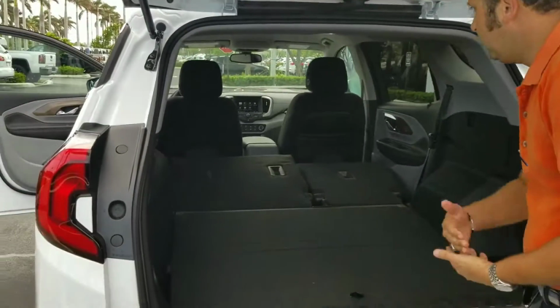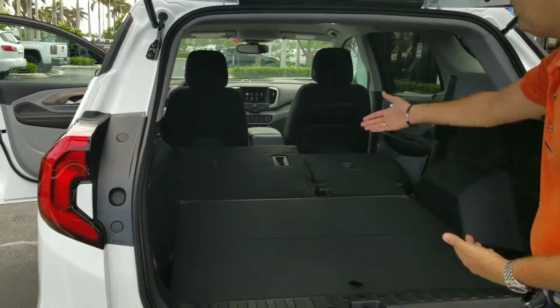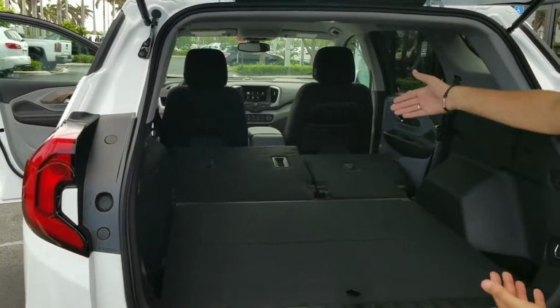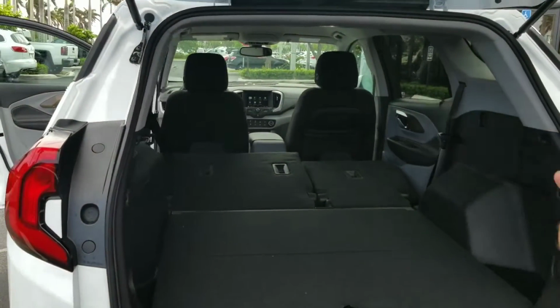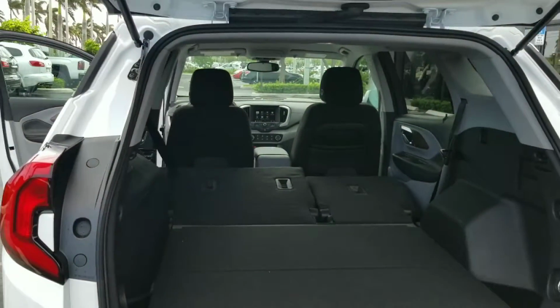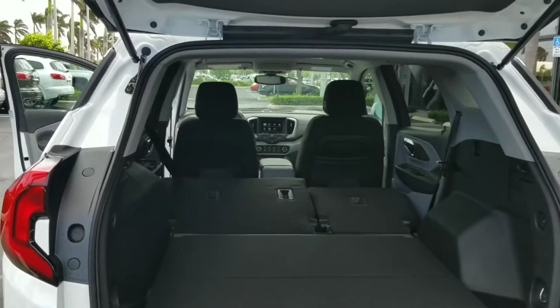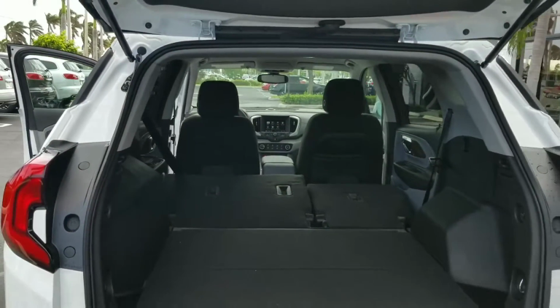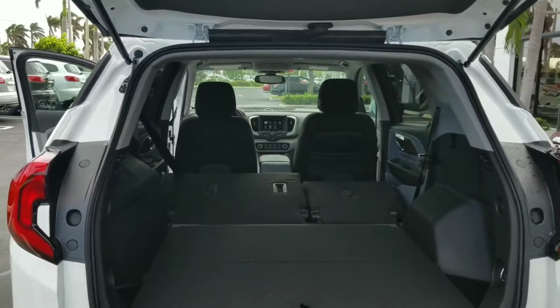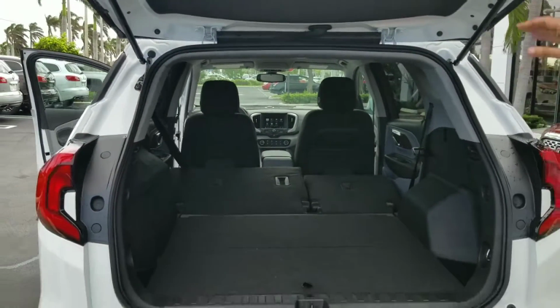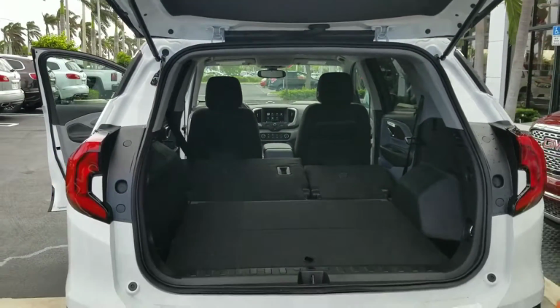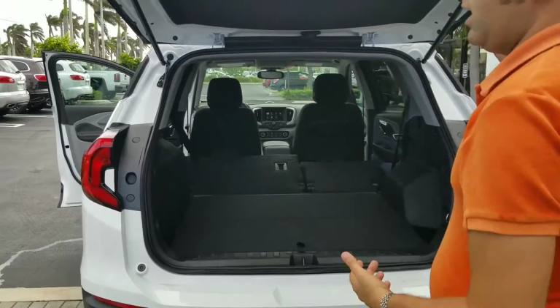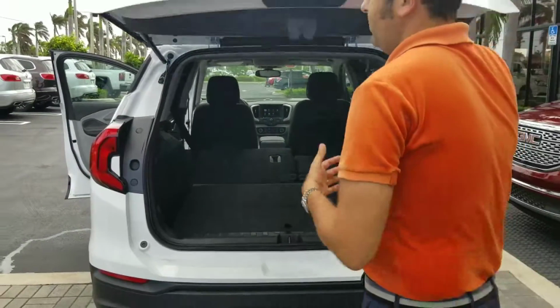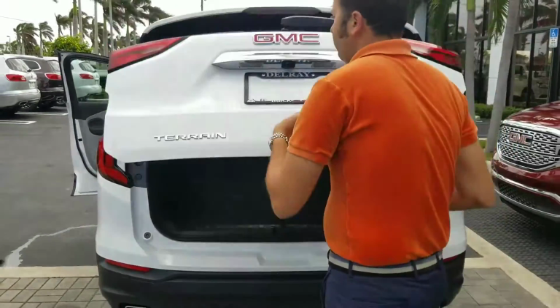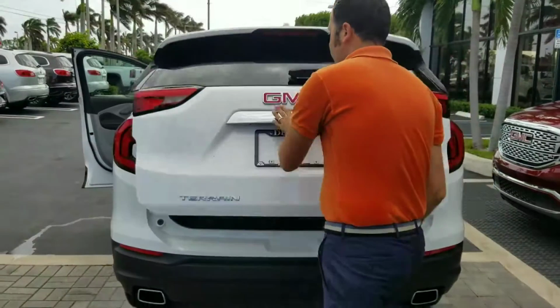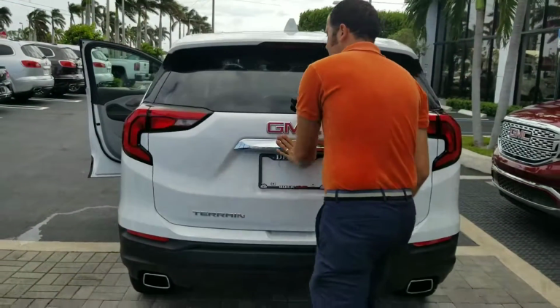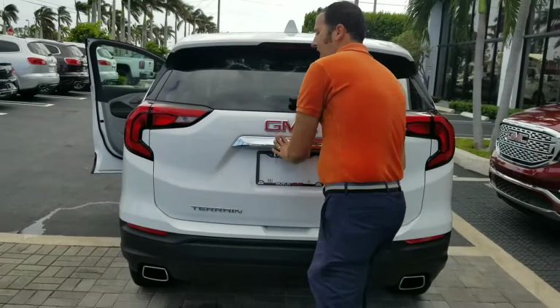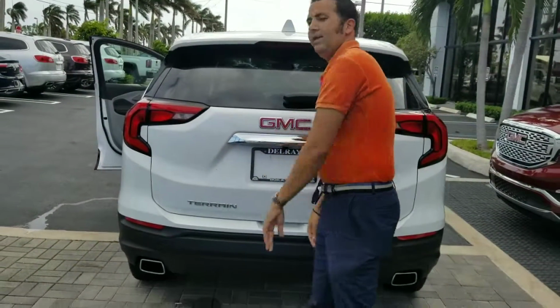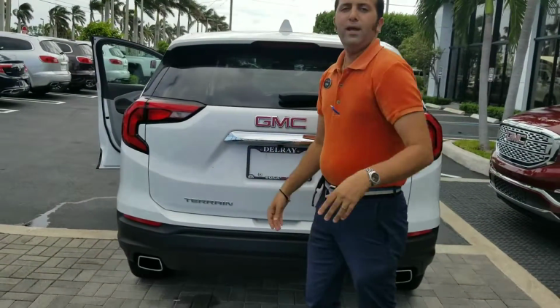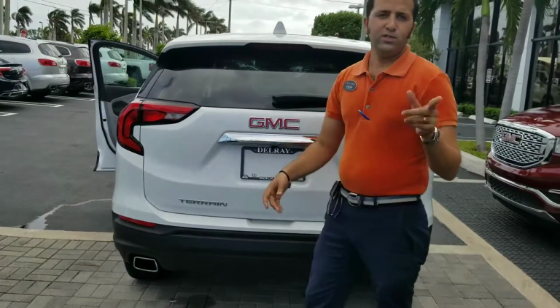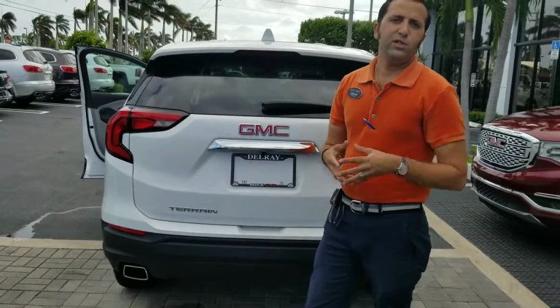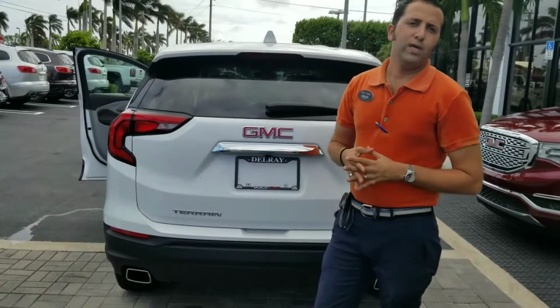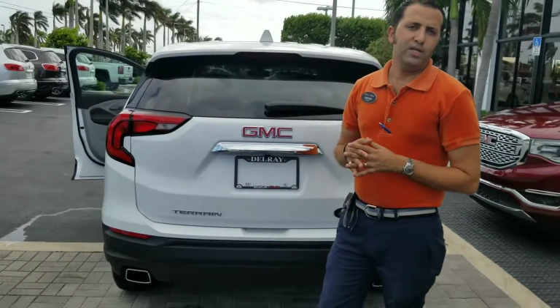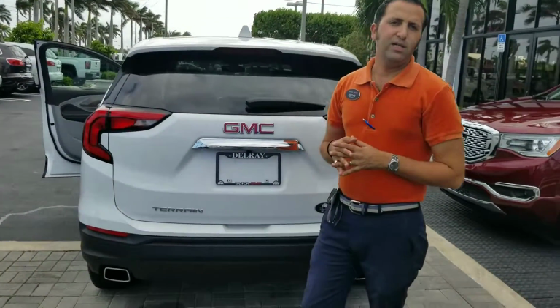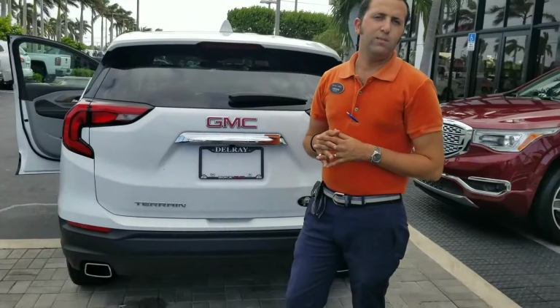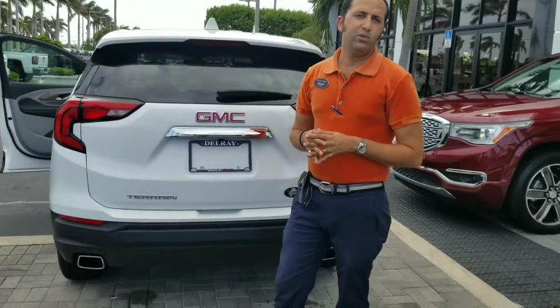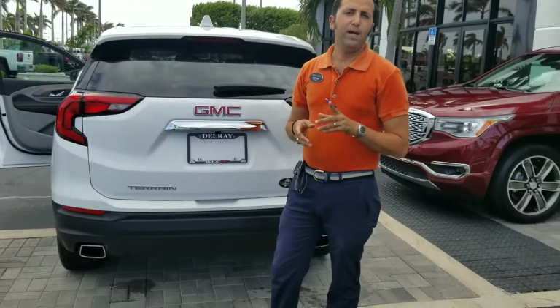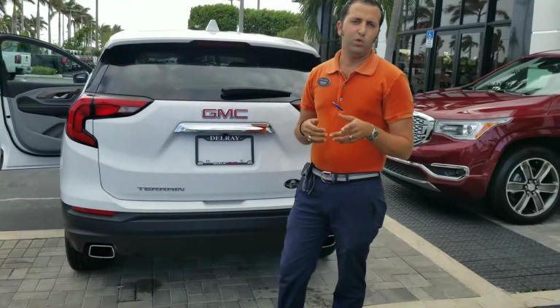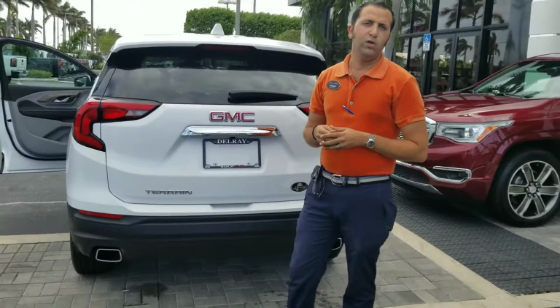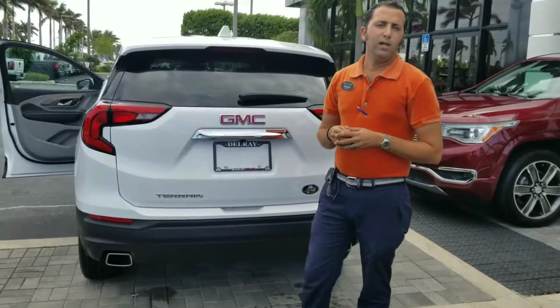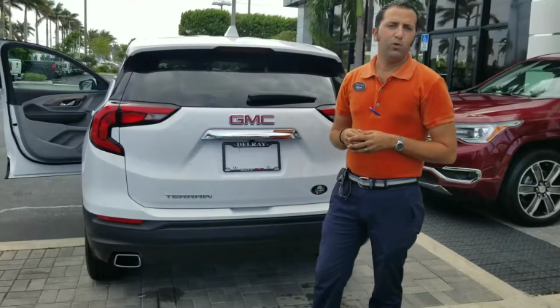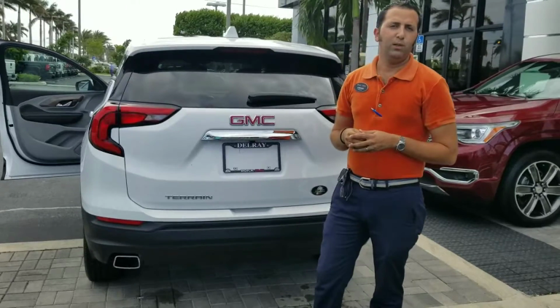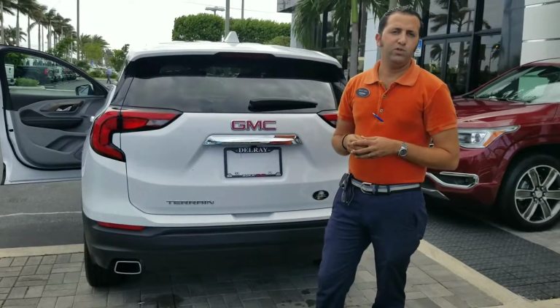Really open enough for a true full flat space. It's a really awesome vehicle. Very excited to have it. This is the 2018 GMC Terrain. My name is Jordan, and I look forward to speaking with you soon.